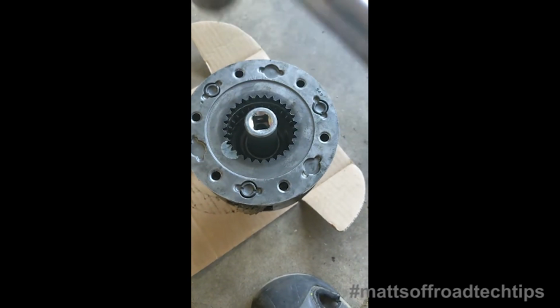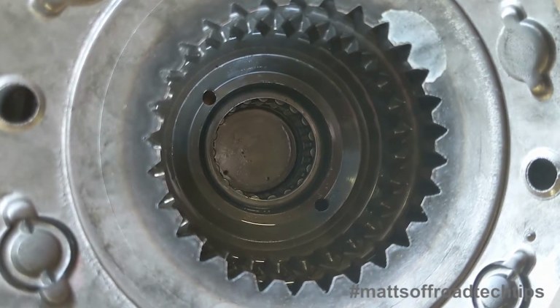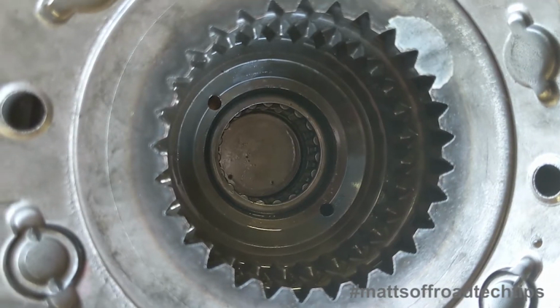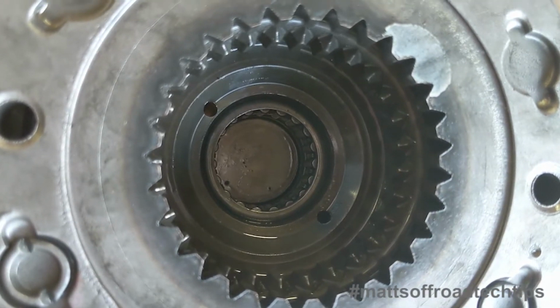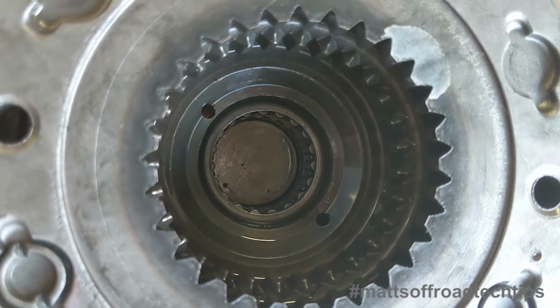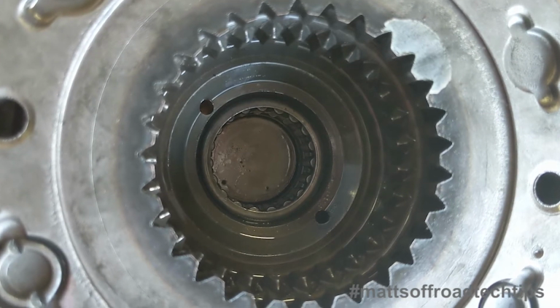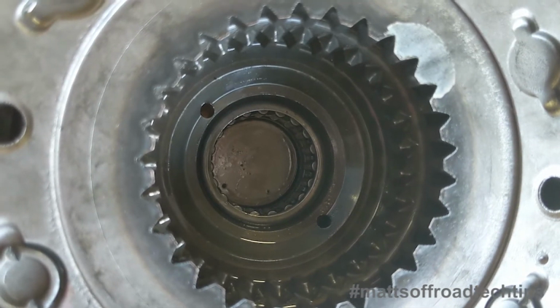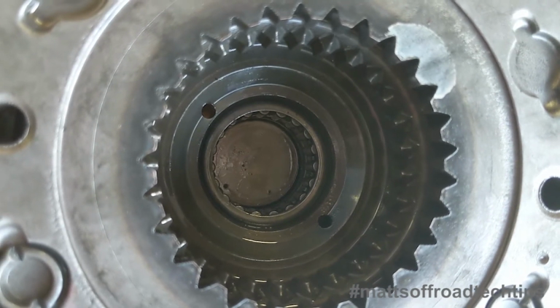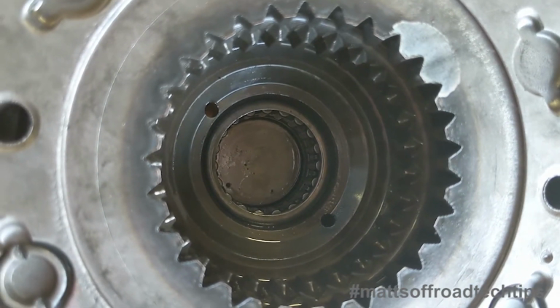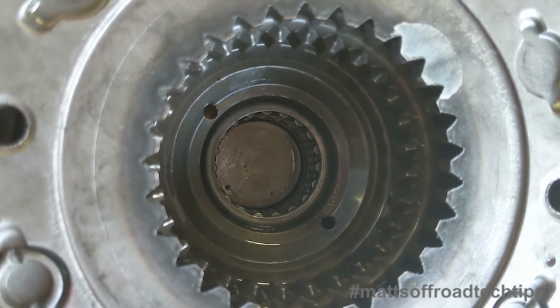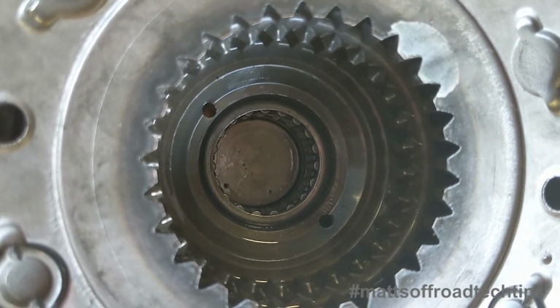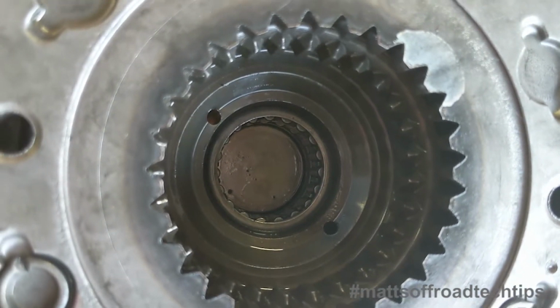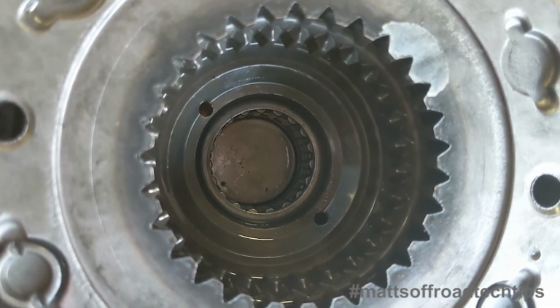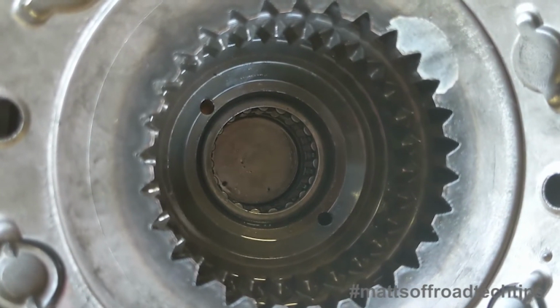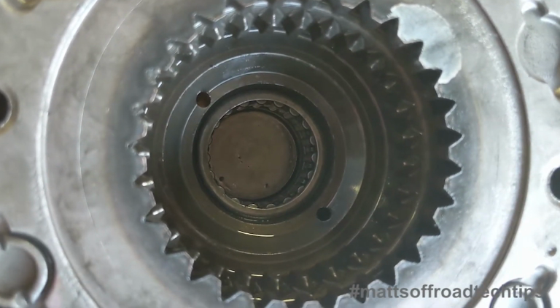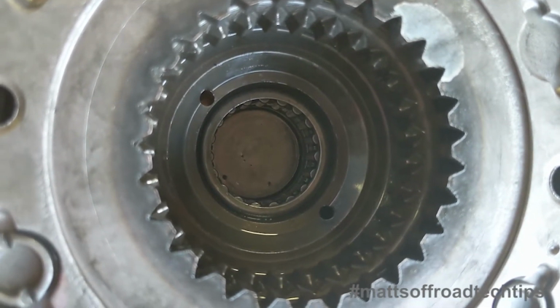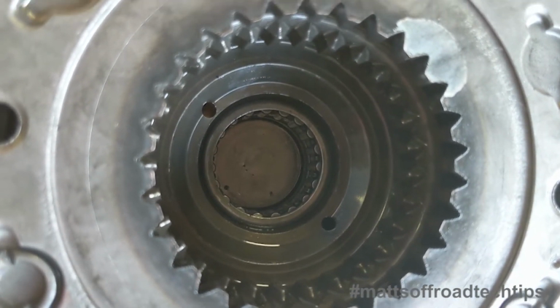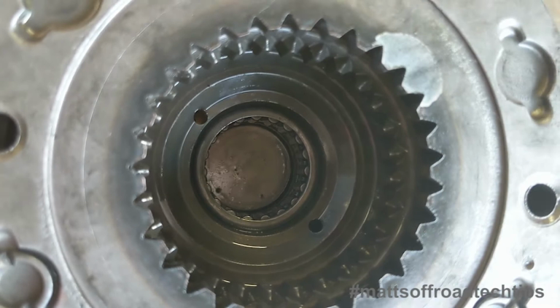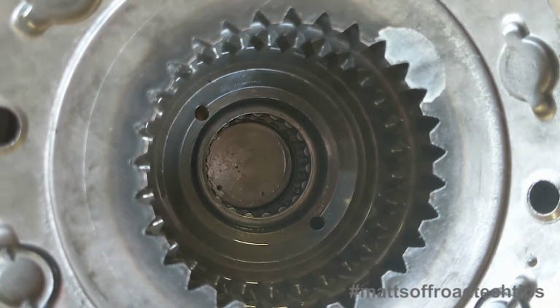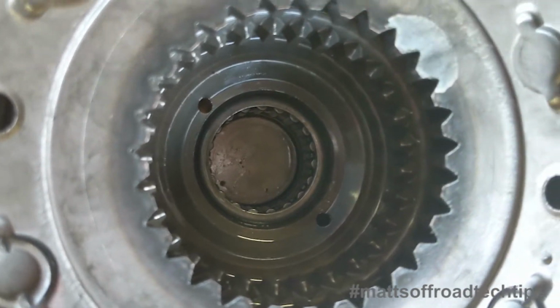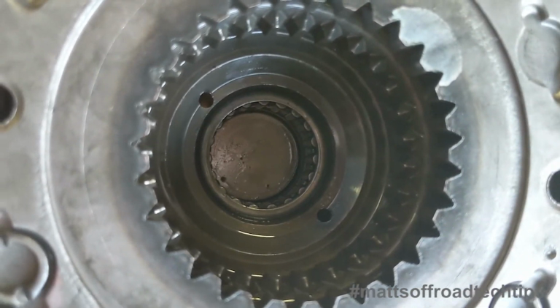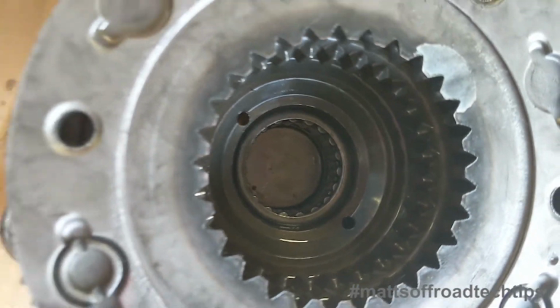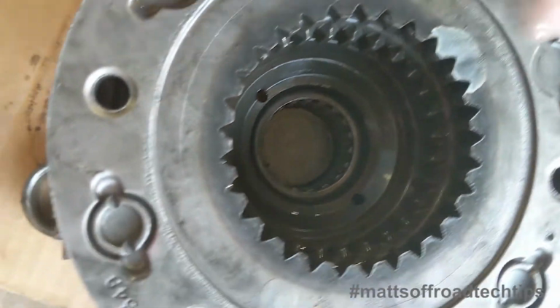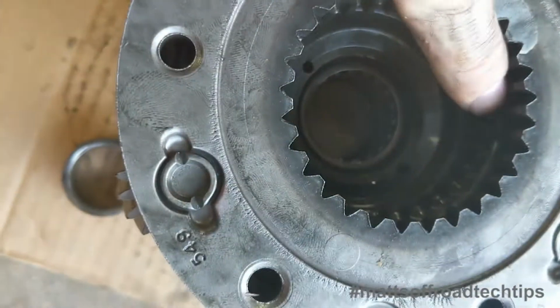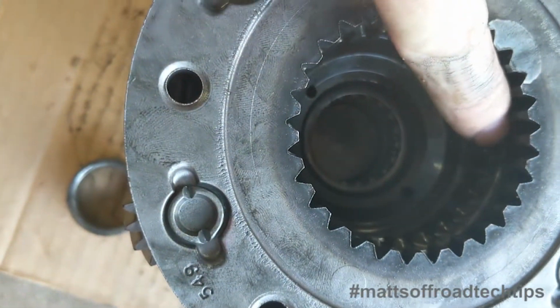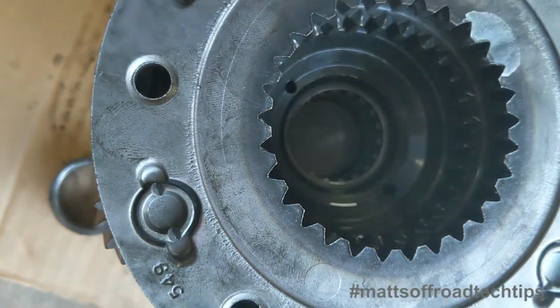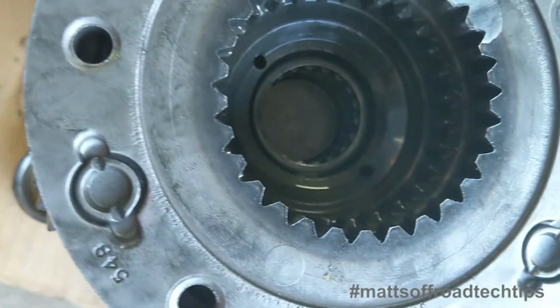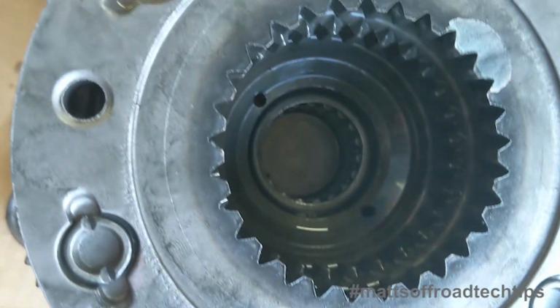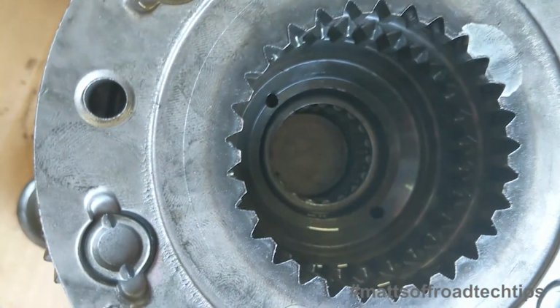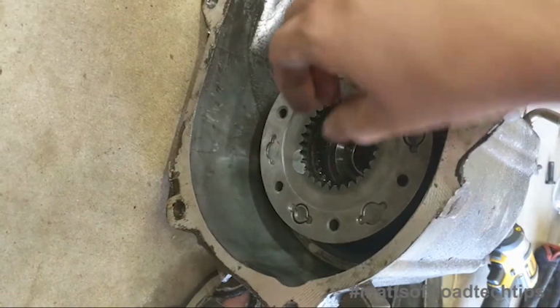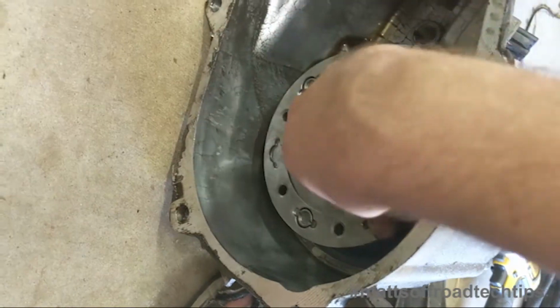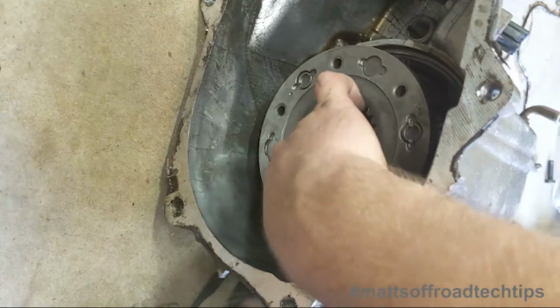The internet said the pilot bearing needs to be flush with the bottom of the input pilot bore, or about 1.39 inches from the flat face of the top of the input gear. And I'm going to put it back together.